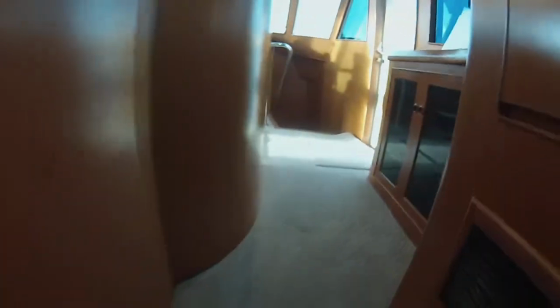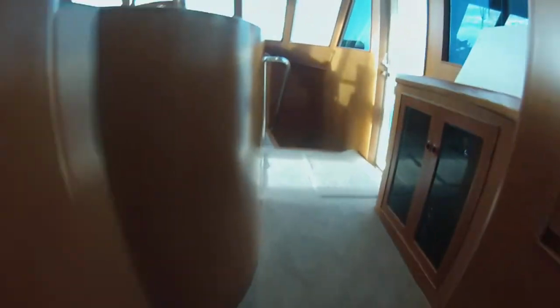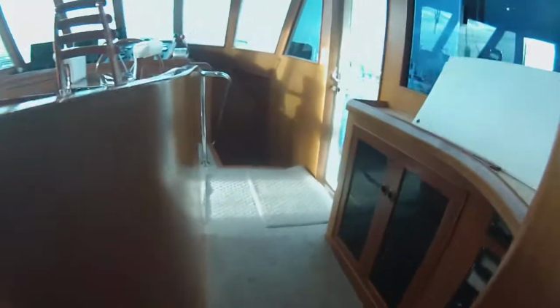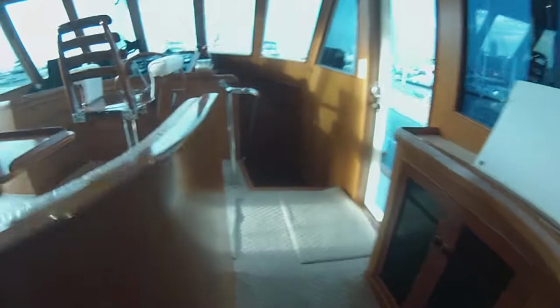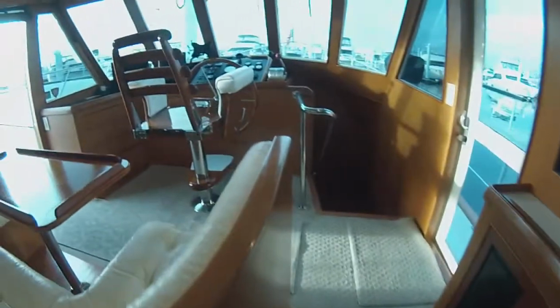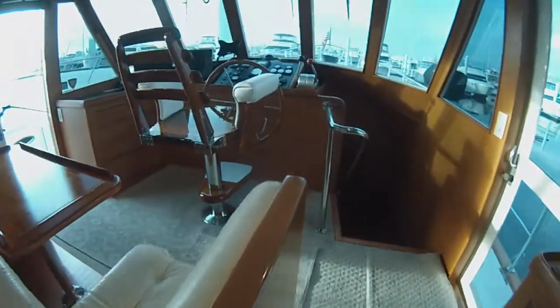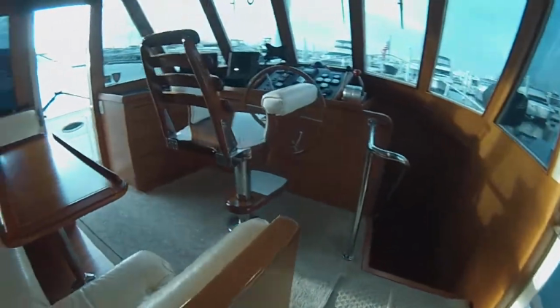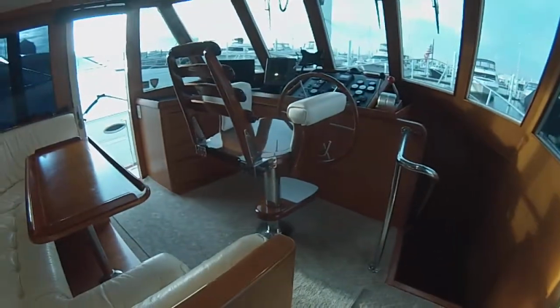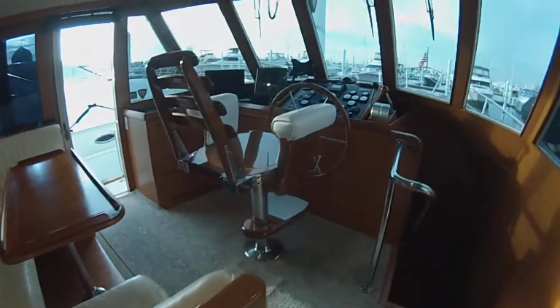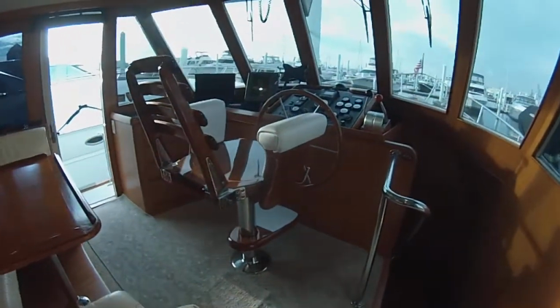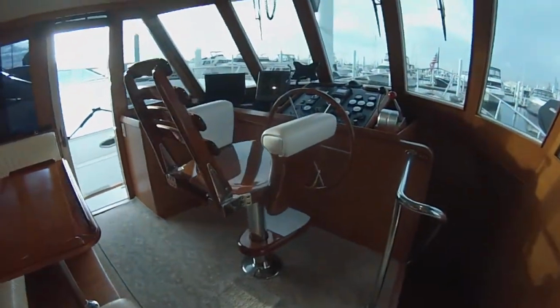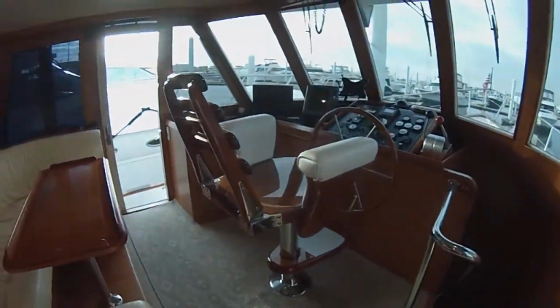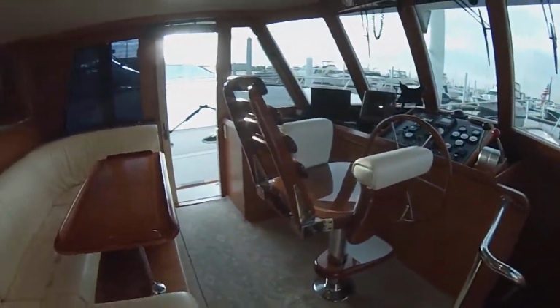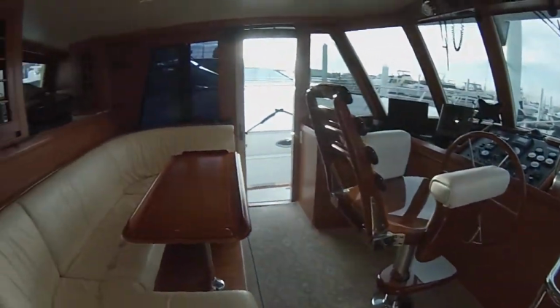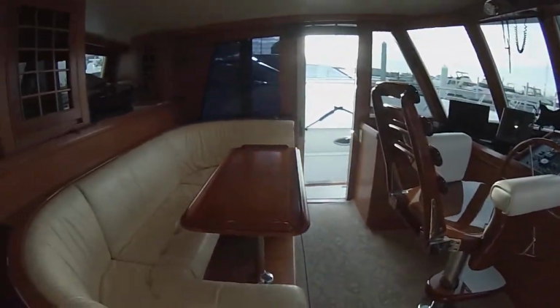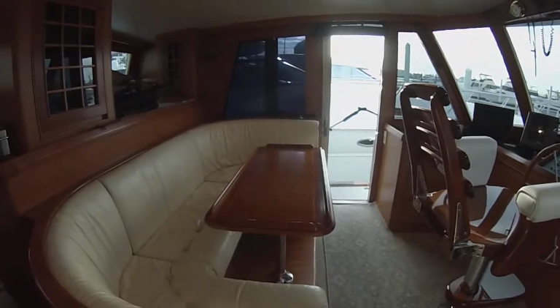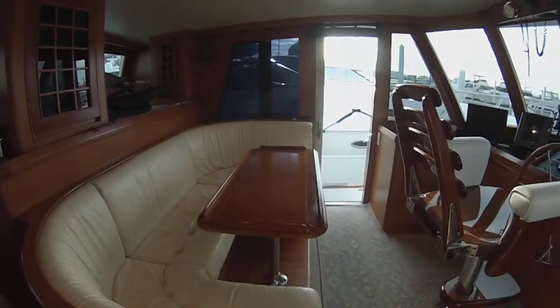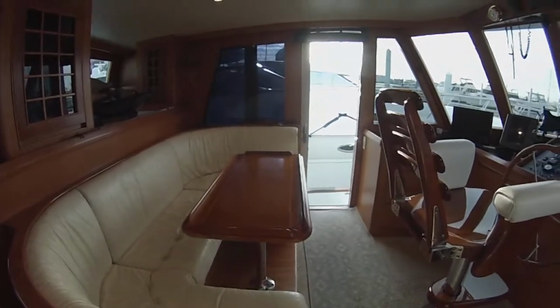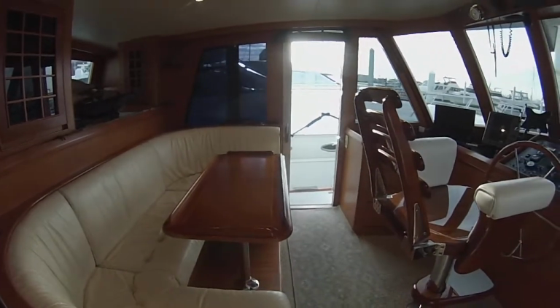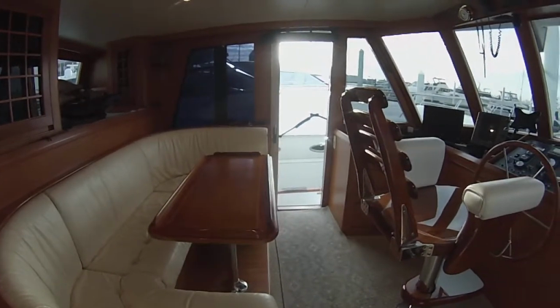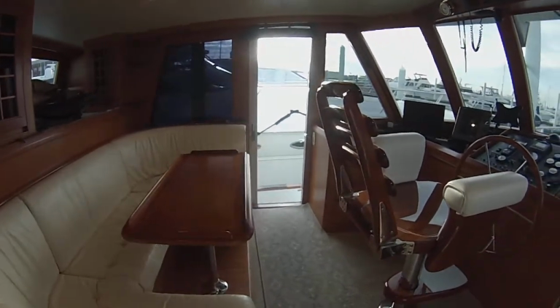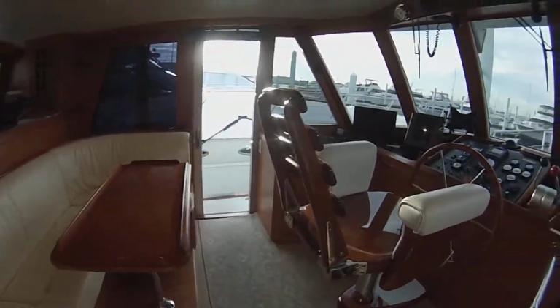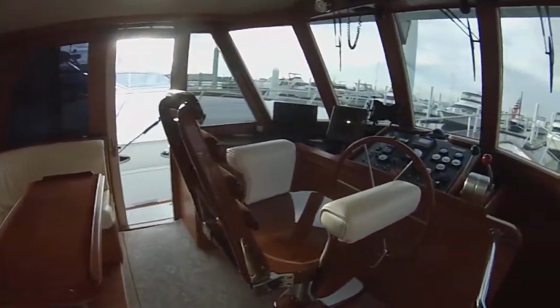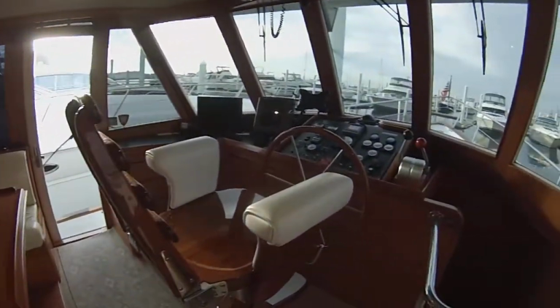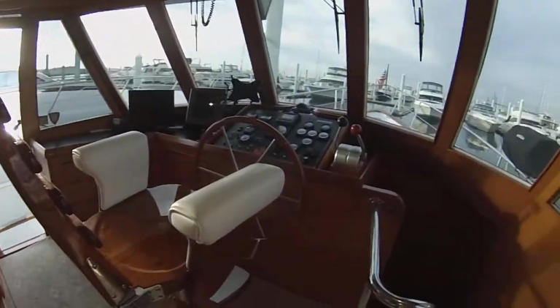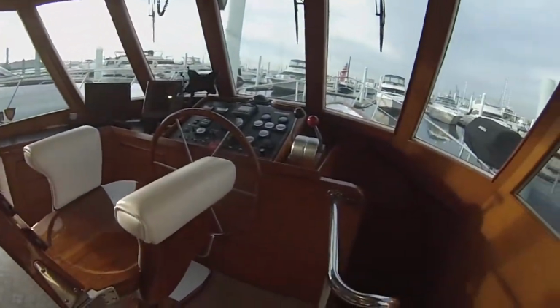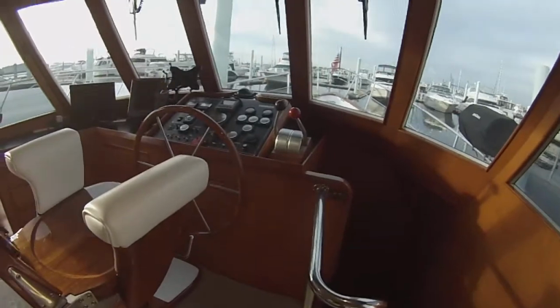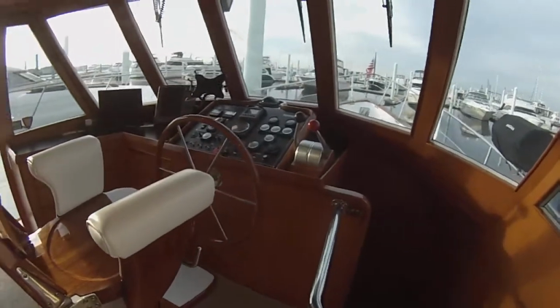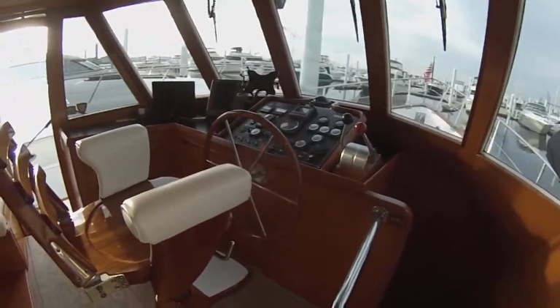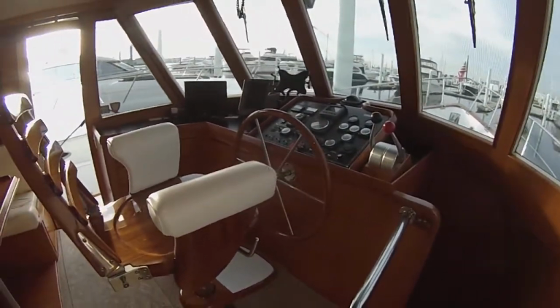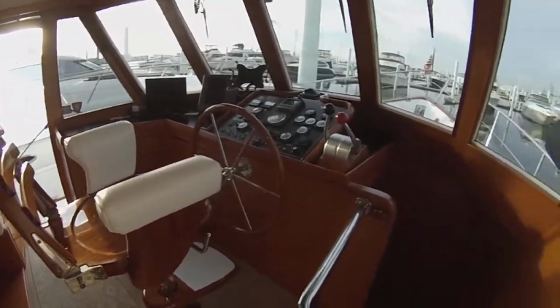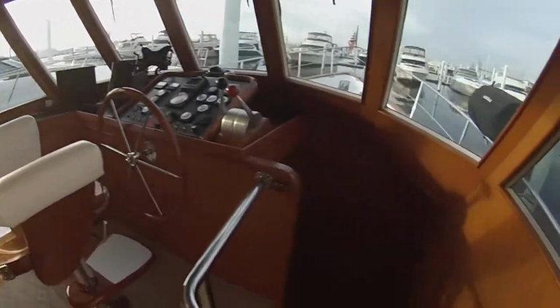Into the pilothouse, where you have a $6,000 release helm chair. It's a great observation area with a dinette — use it for anything you'd like. Perfect visibility.